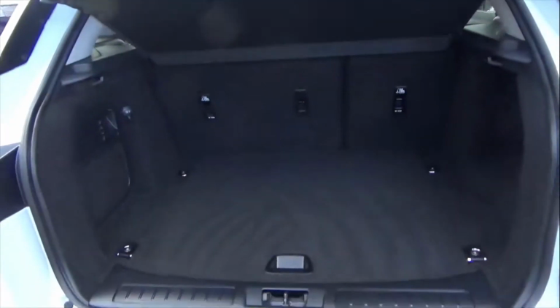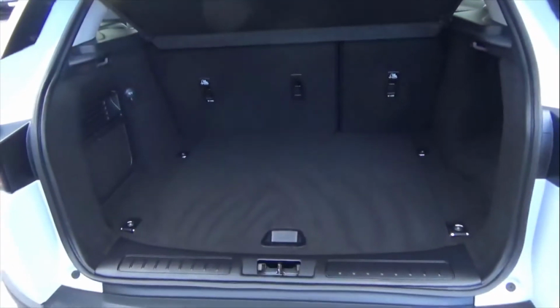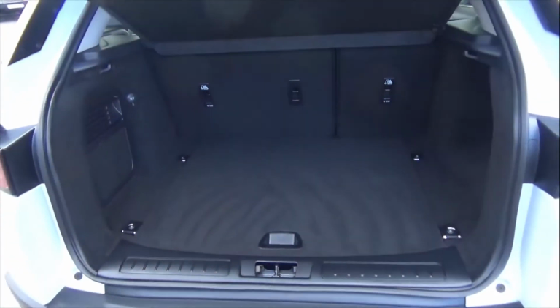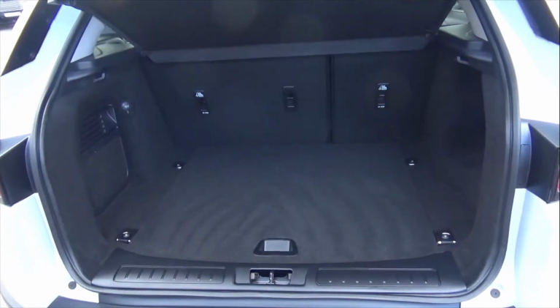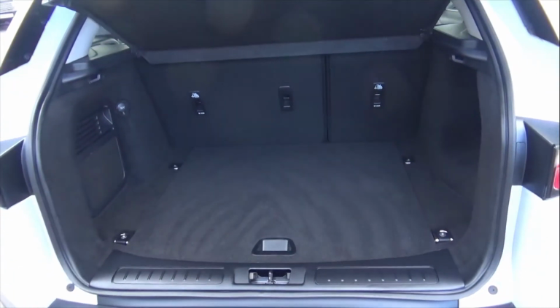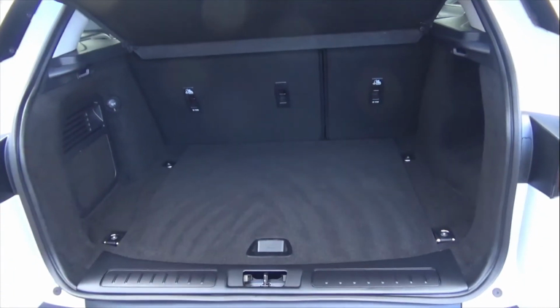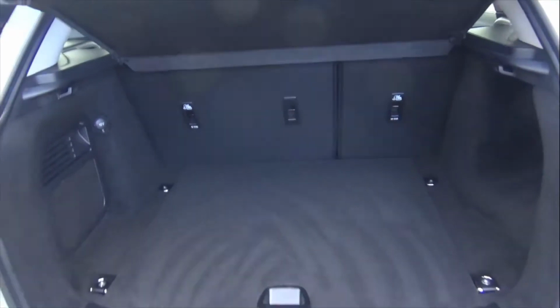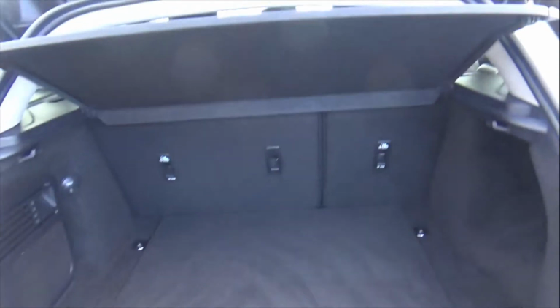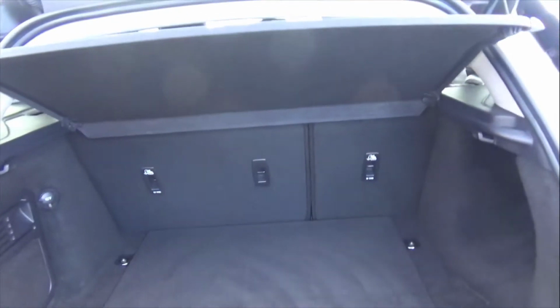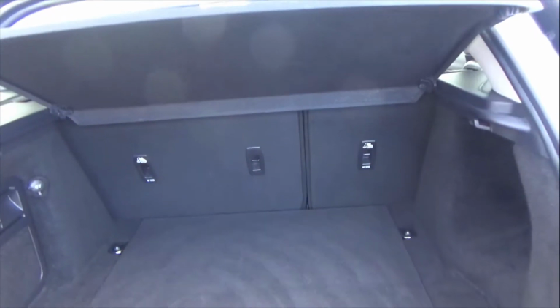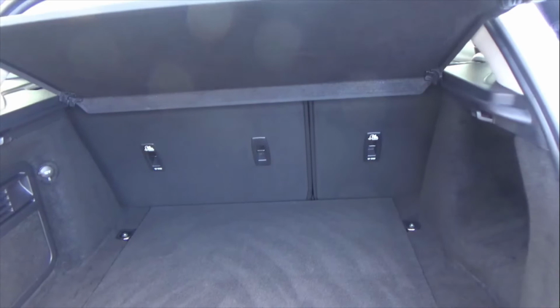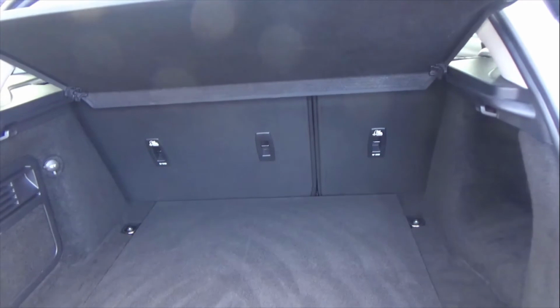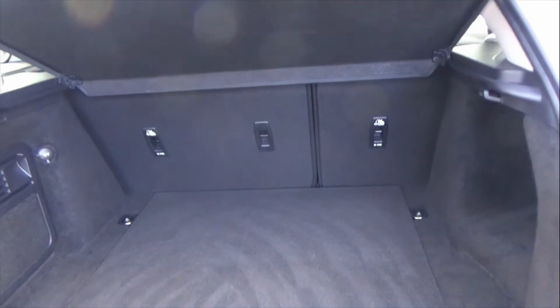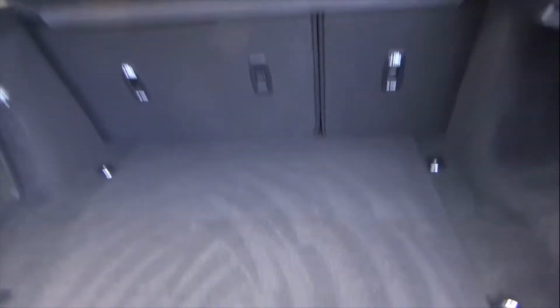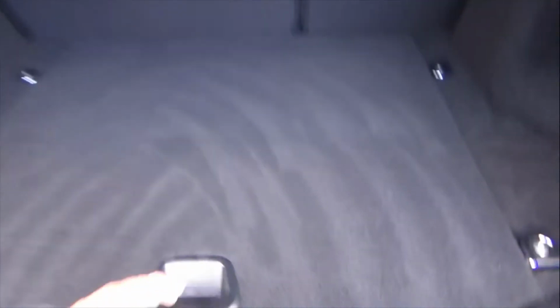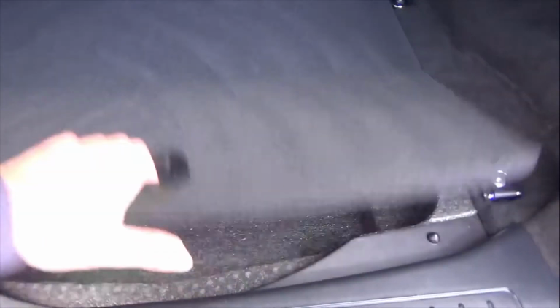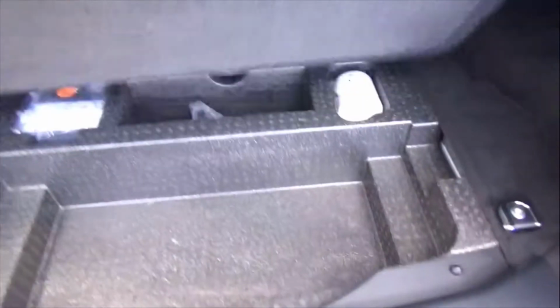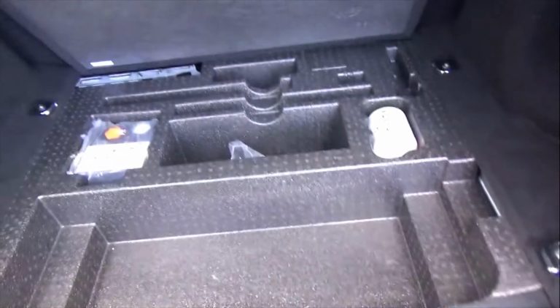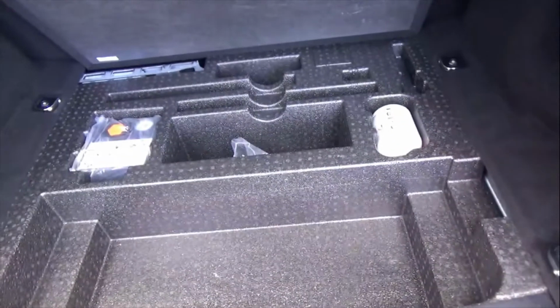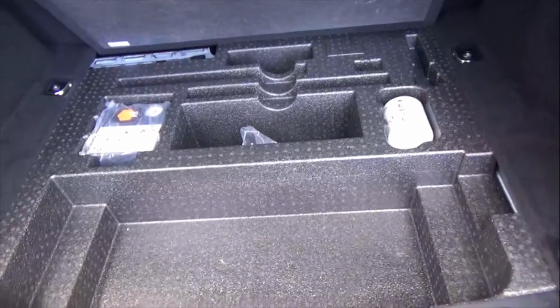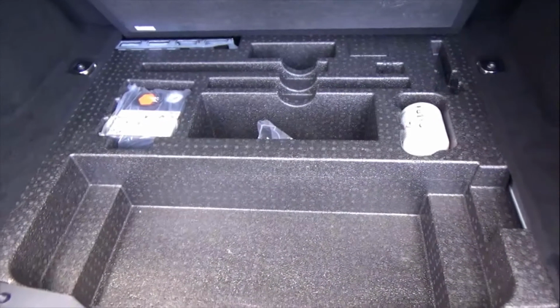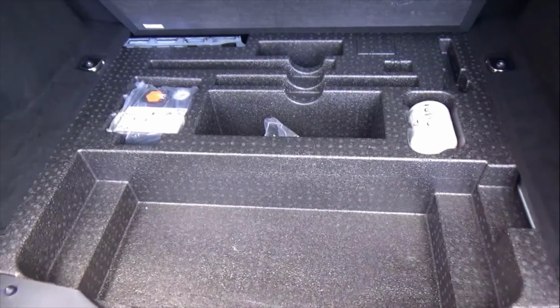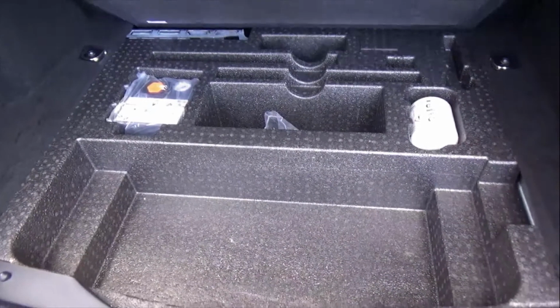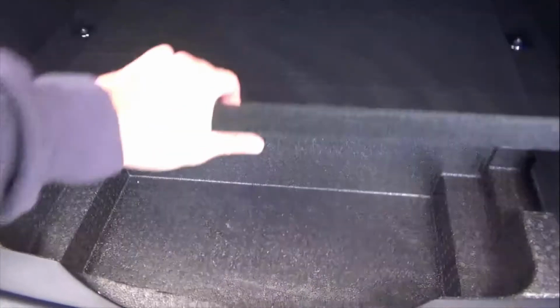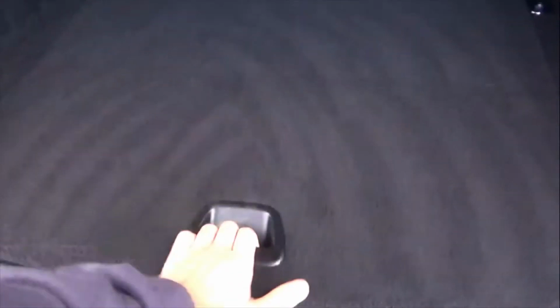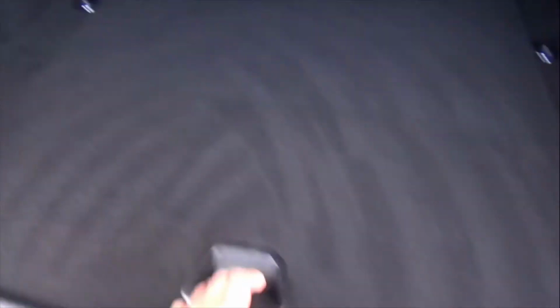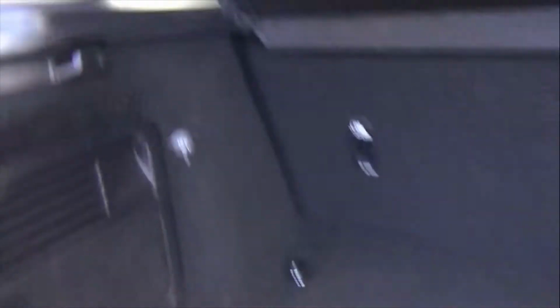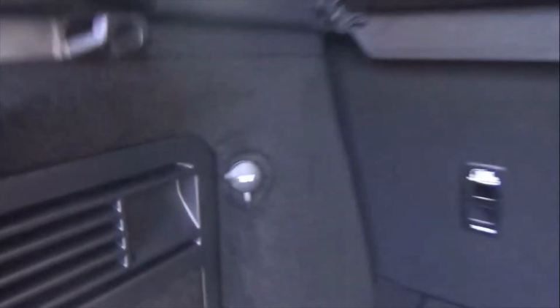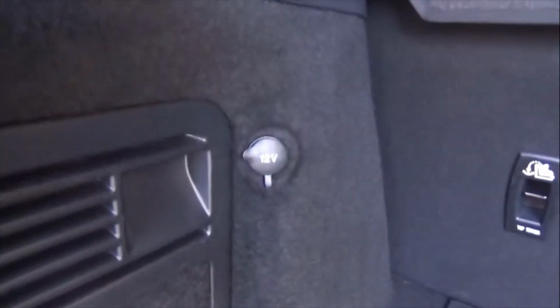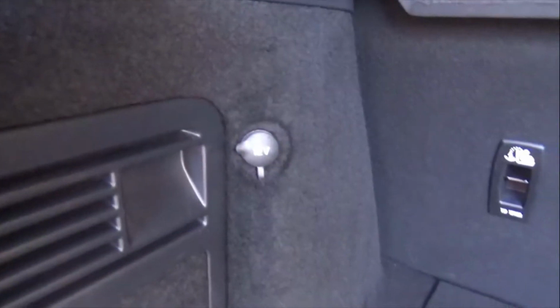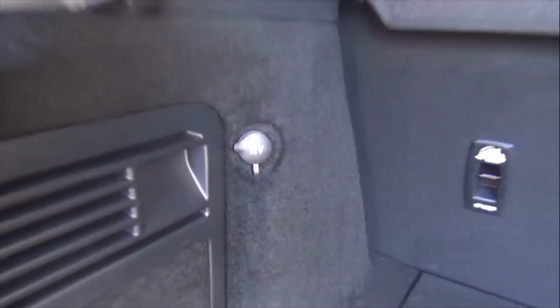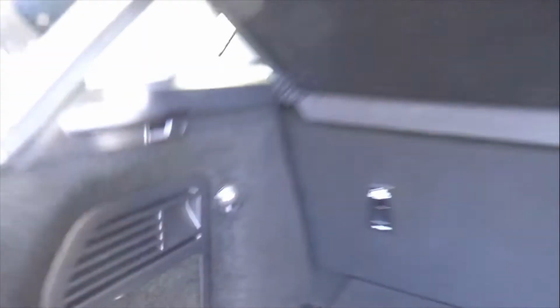There's plenty of loading space in there as well, and you've got the split-folding rear seats if you ever need more room. Down here you'll find your tyre inflation kit and a power outlet for charging in the back.